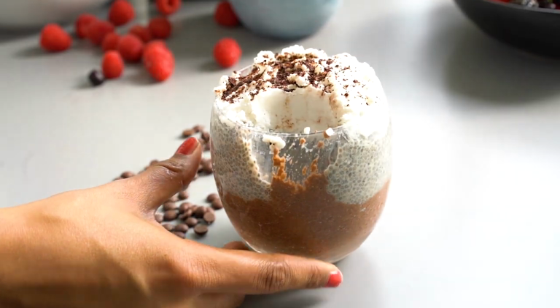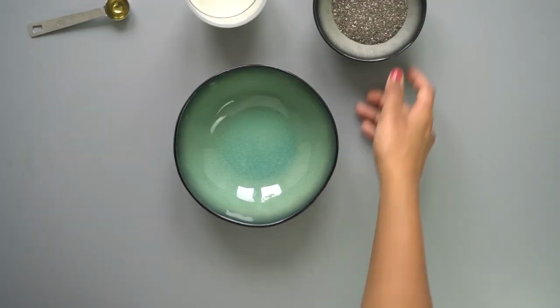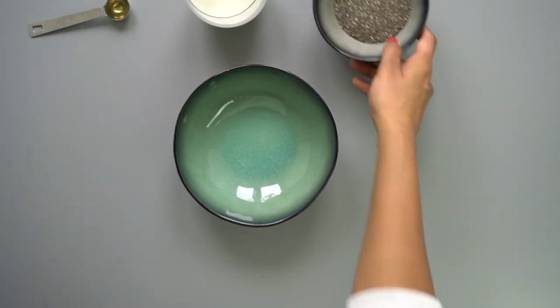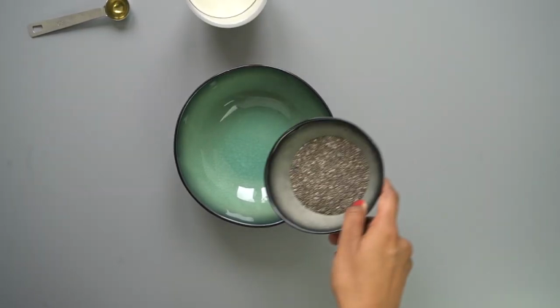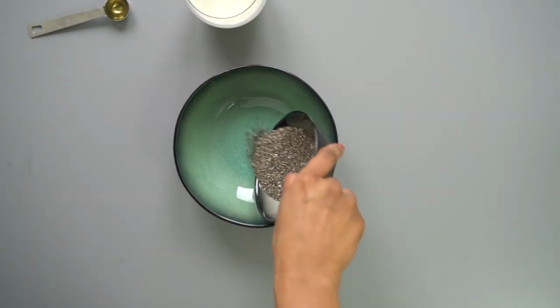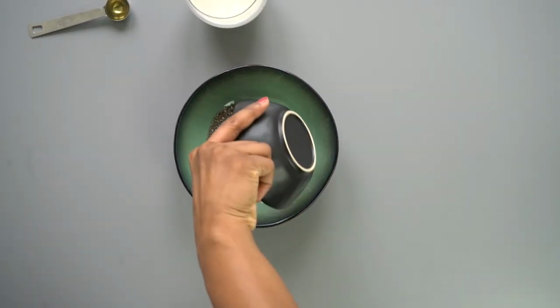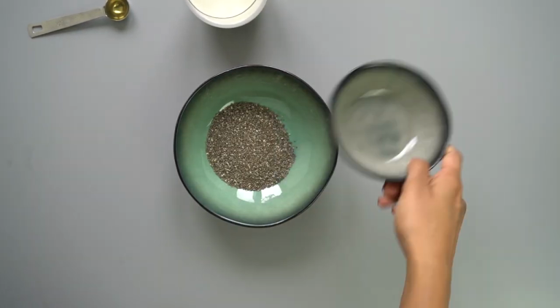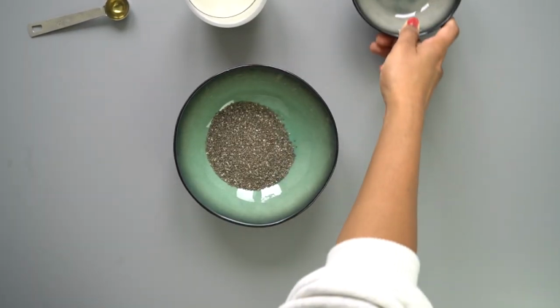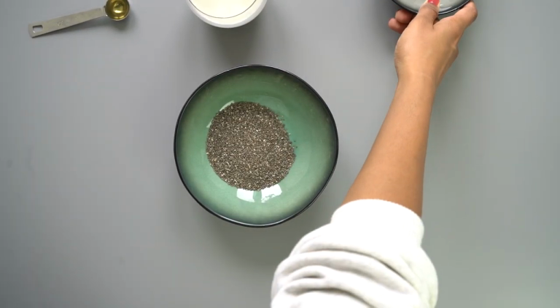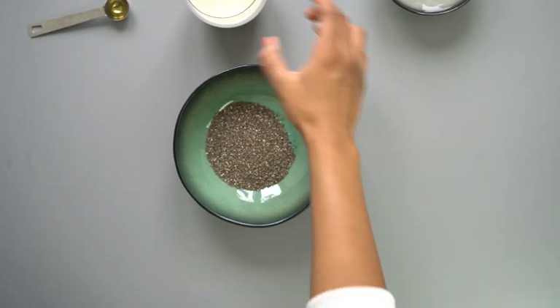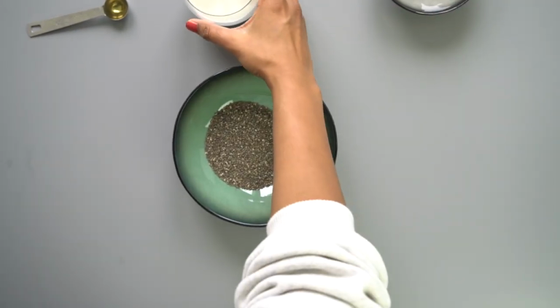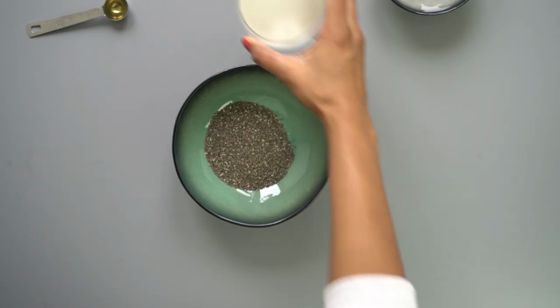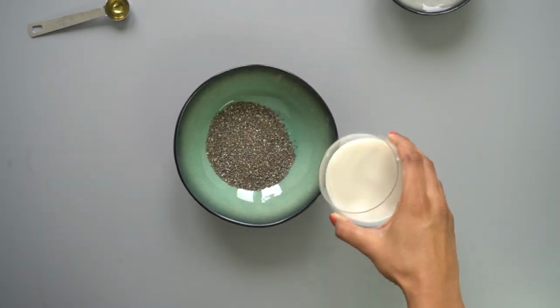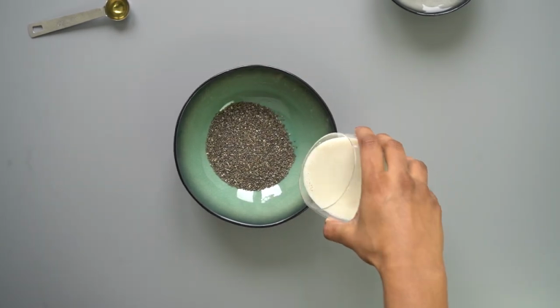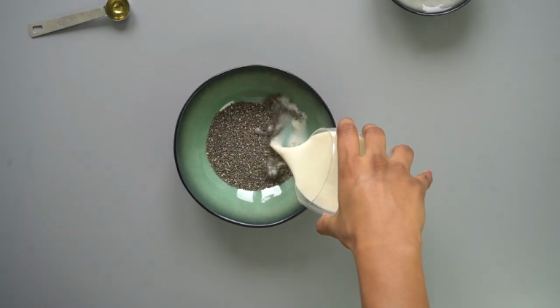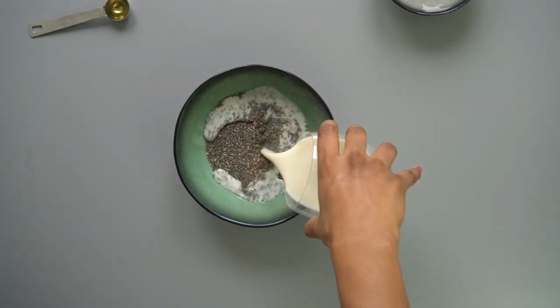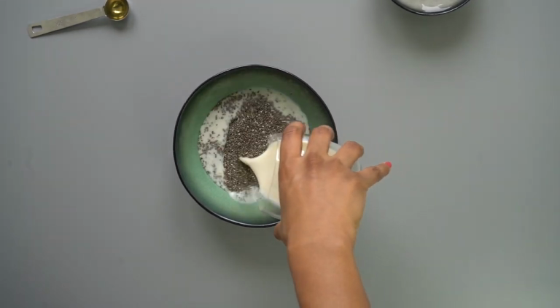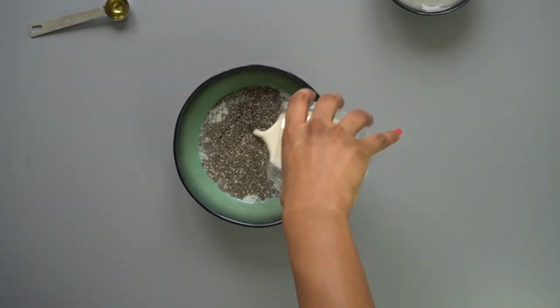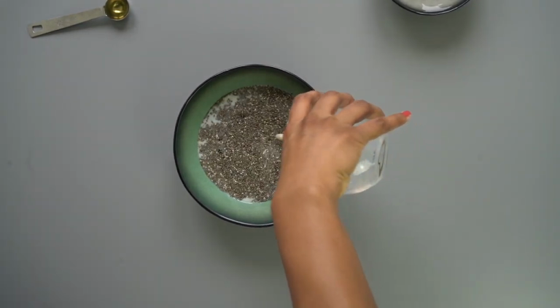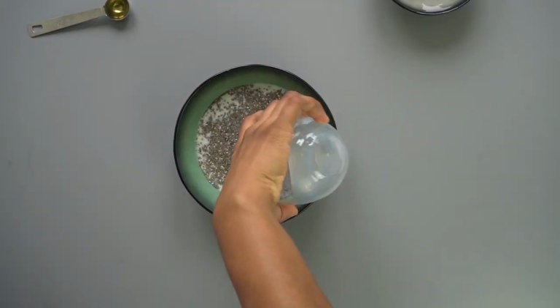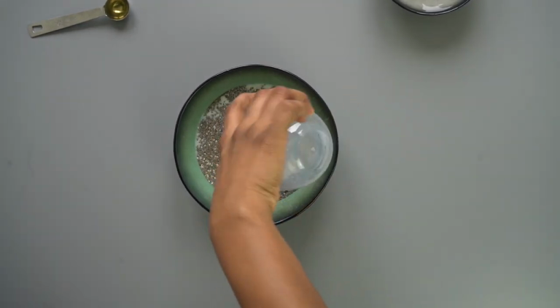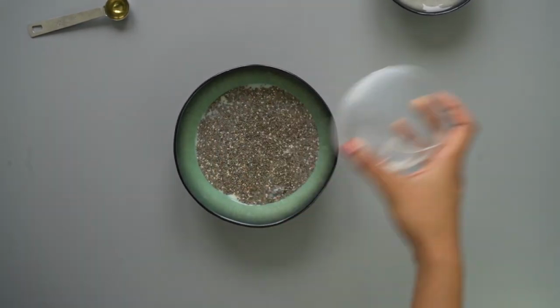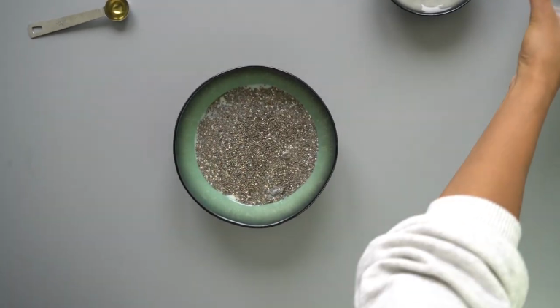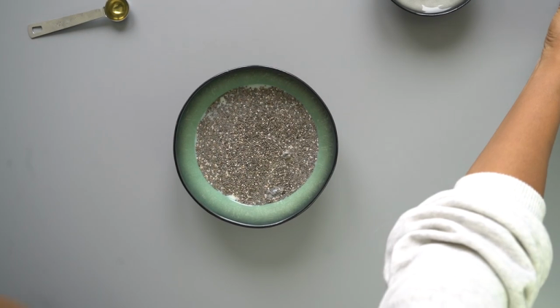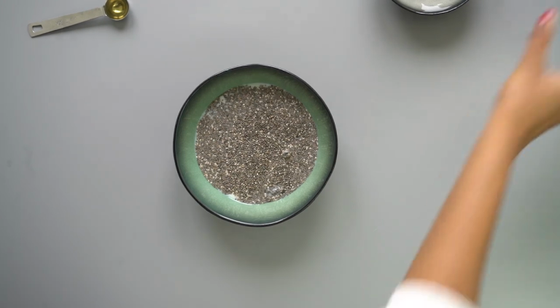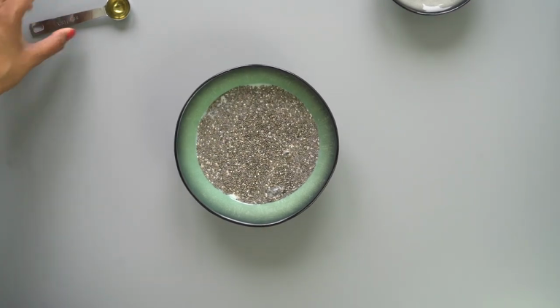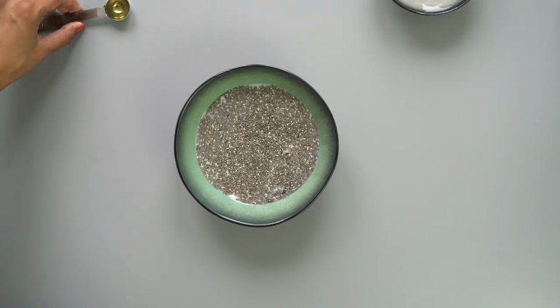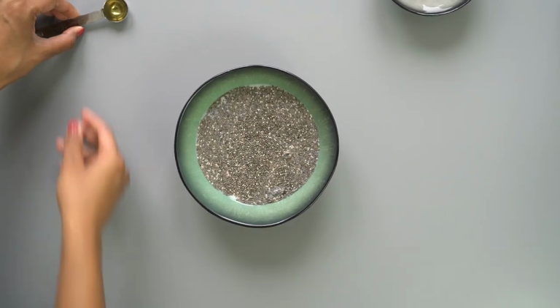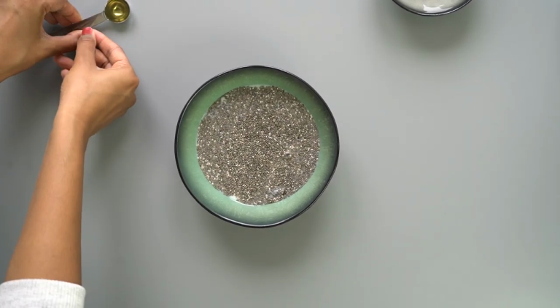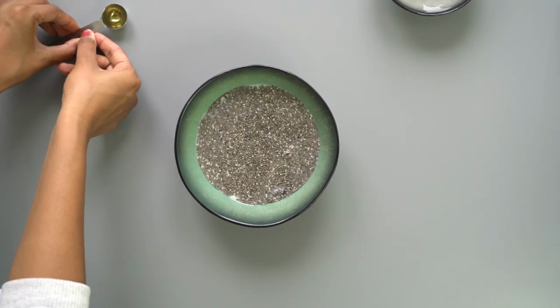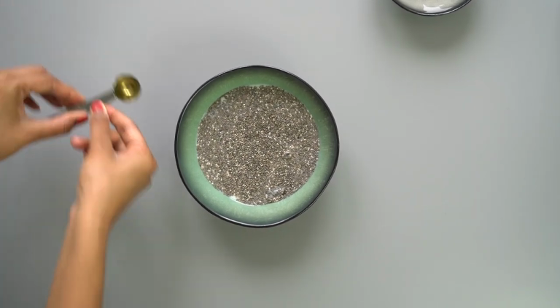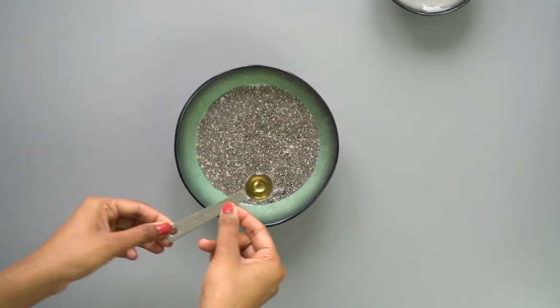Think tapioca pudding style. One more thing — chia can continue expanding in your stomach. Don't be alarmed, this just means that you'll be fuller for longer and eat less calories for the next meal. This makes it the perfect breakfast meal.